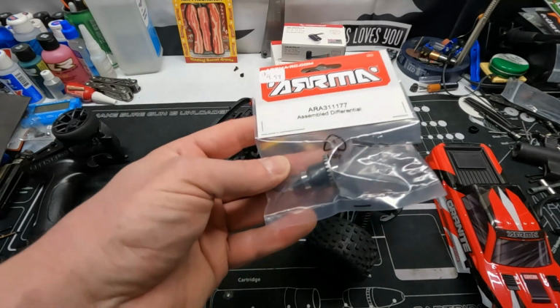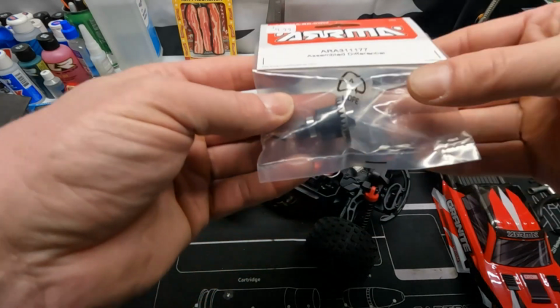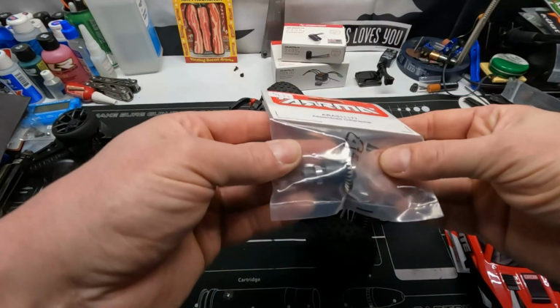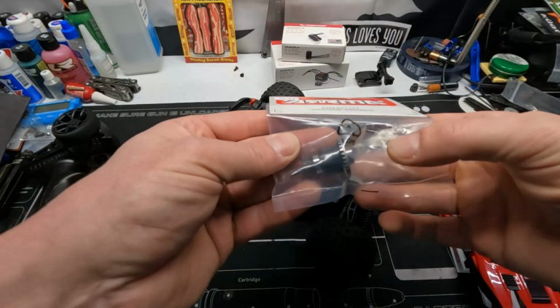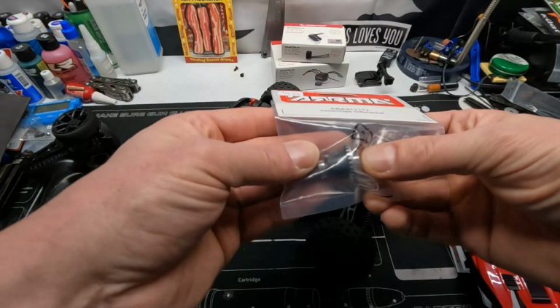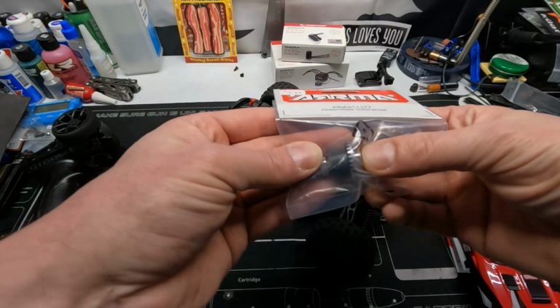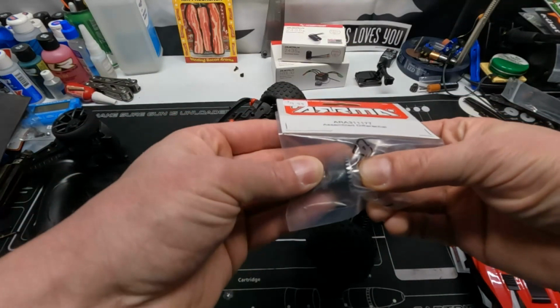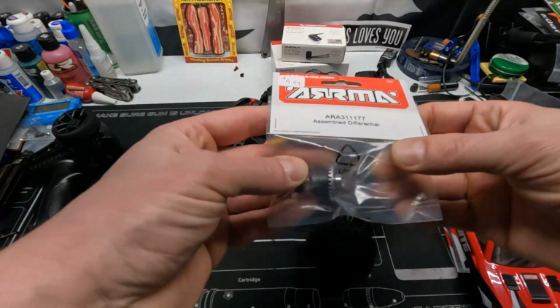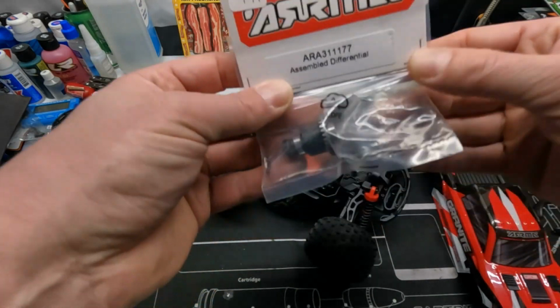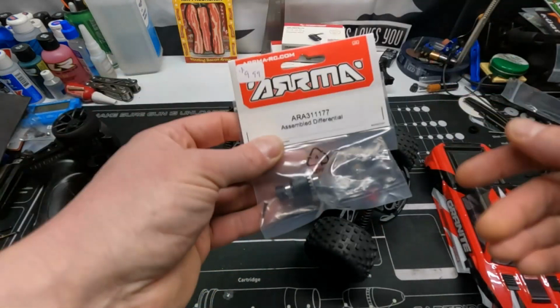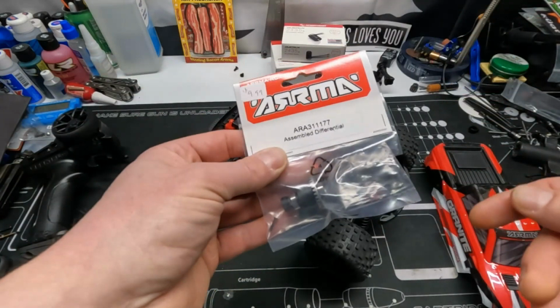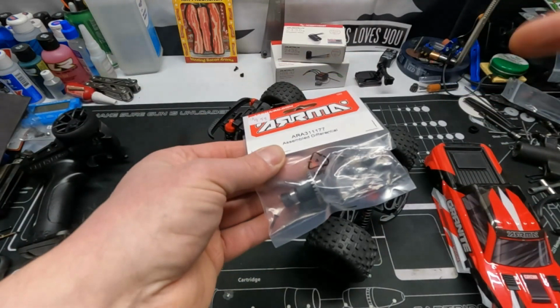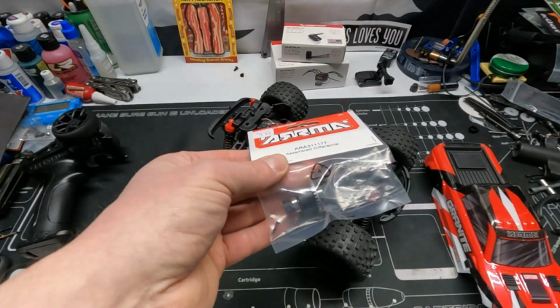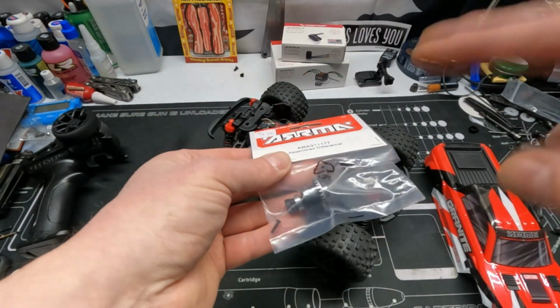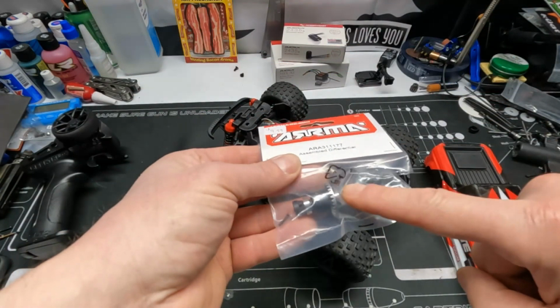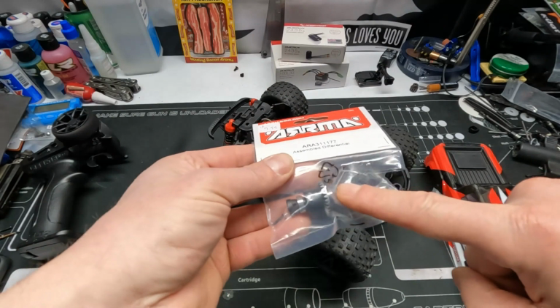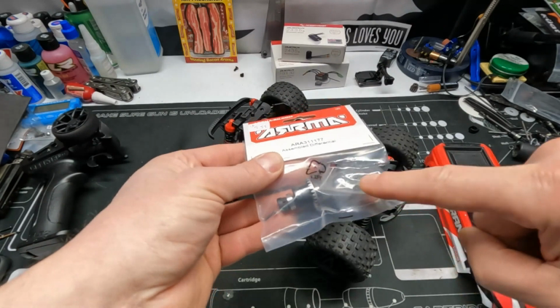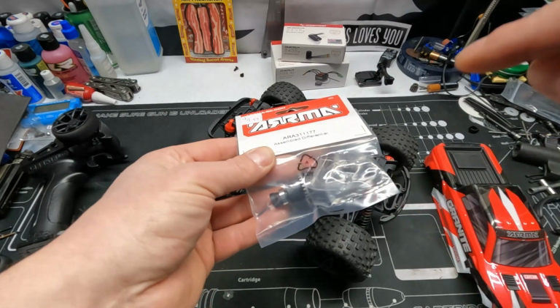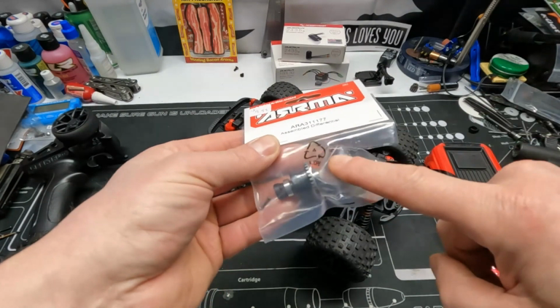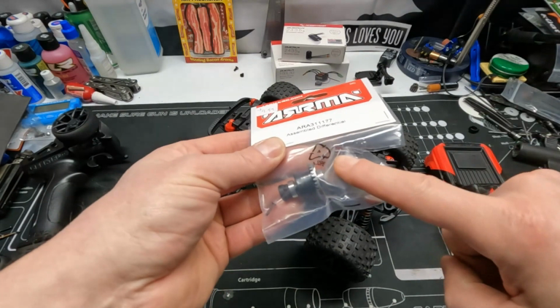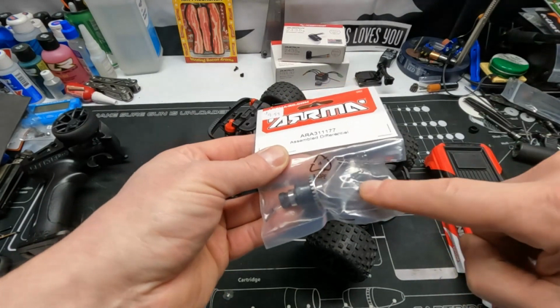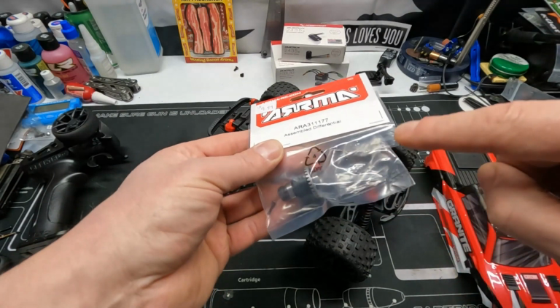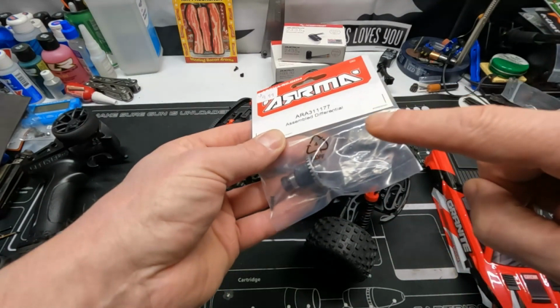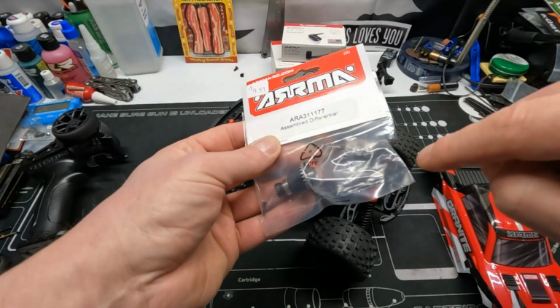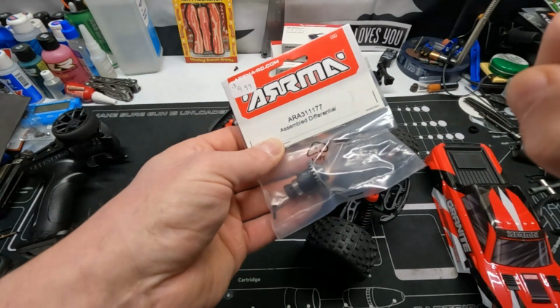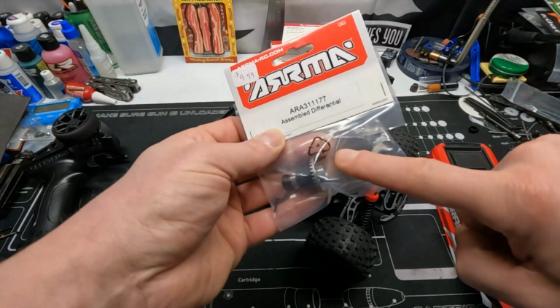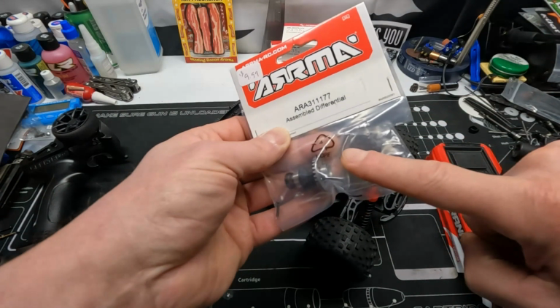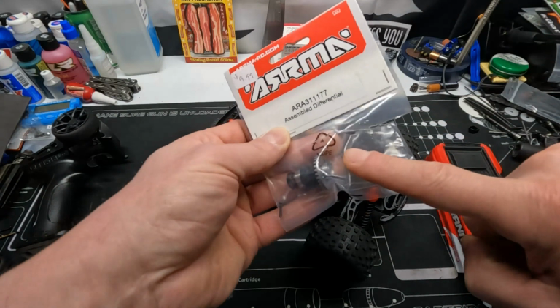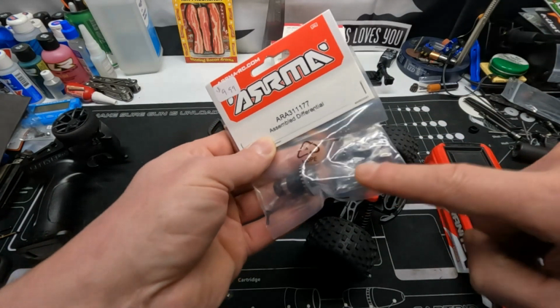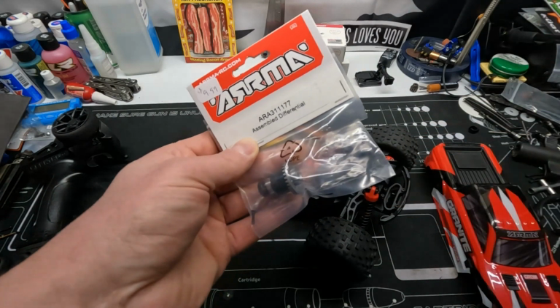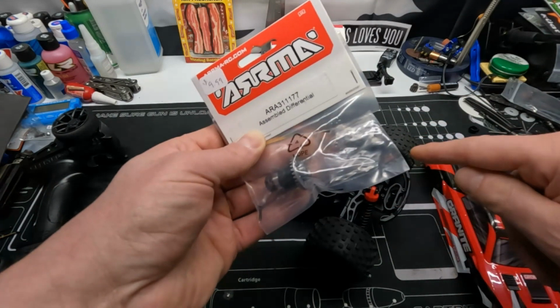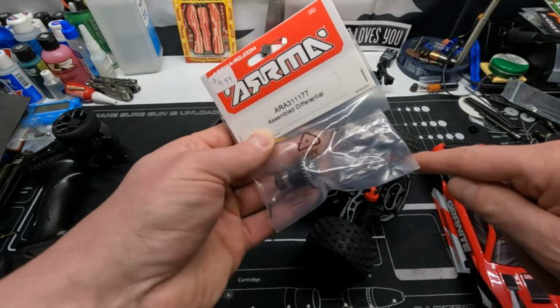So here you go — $9.99 plus tax just to get that fixed. I will be upgrading to the new diffs as soon as I can get a set.